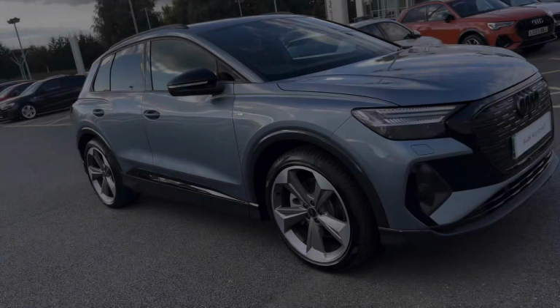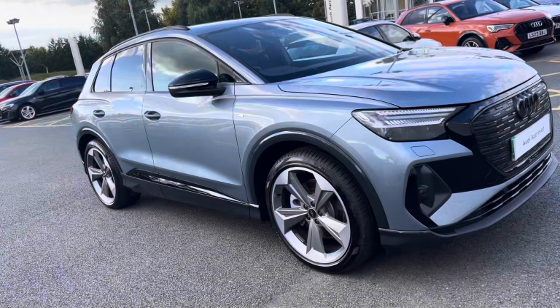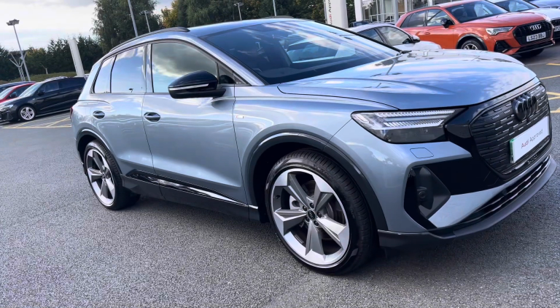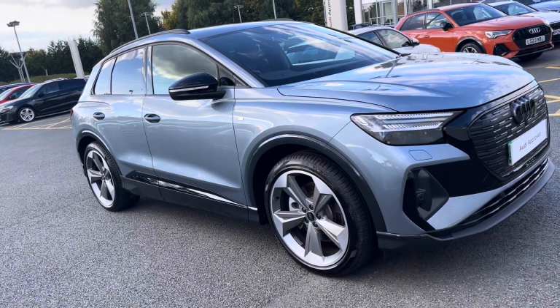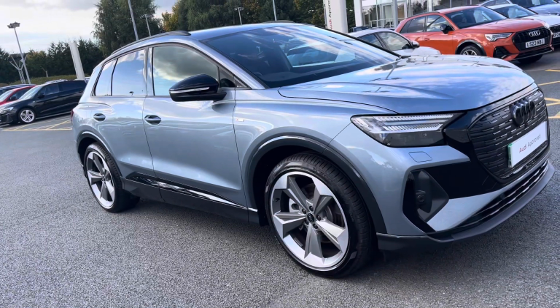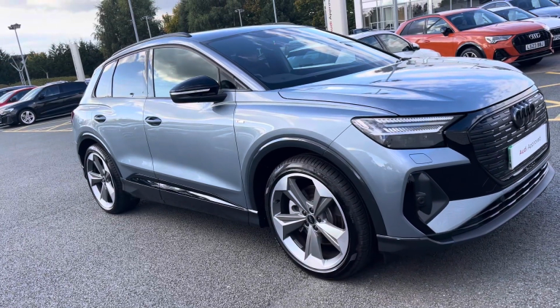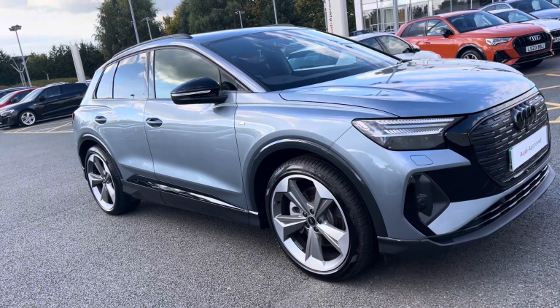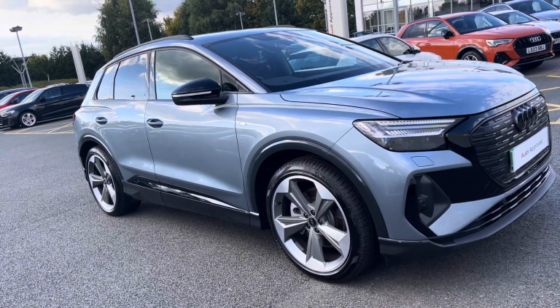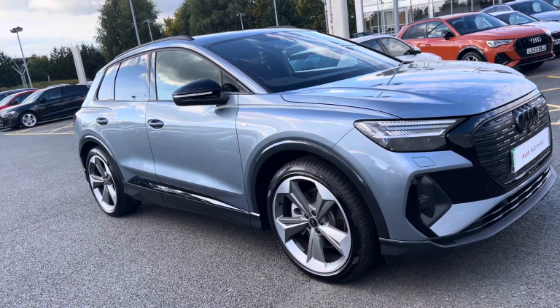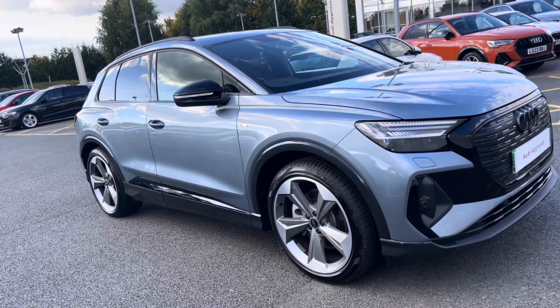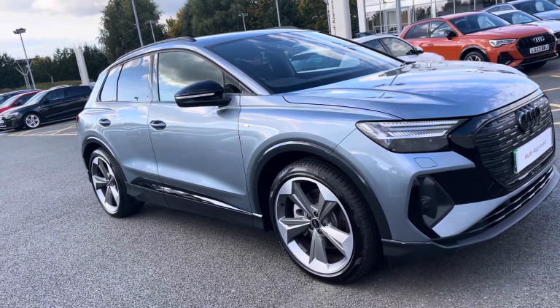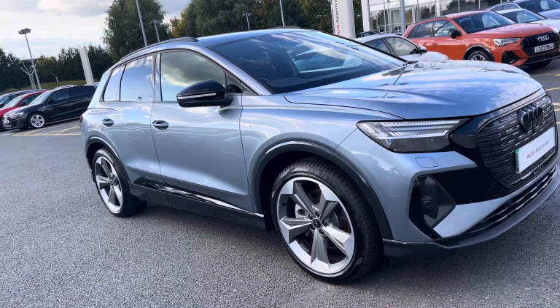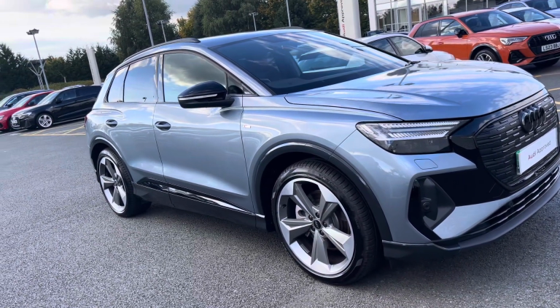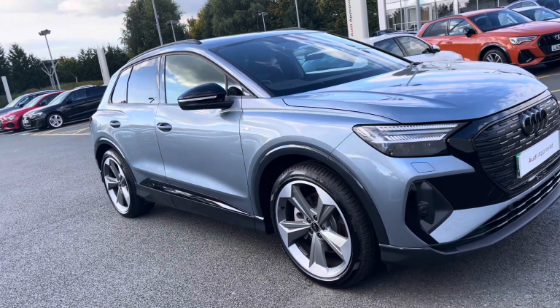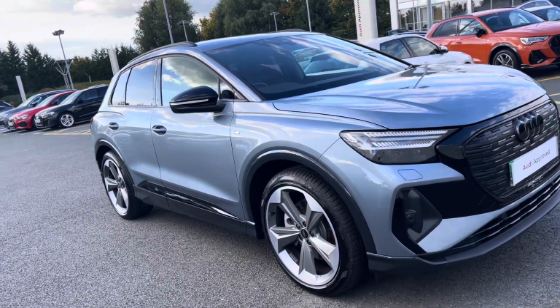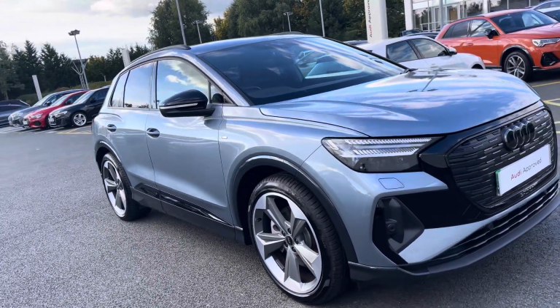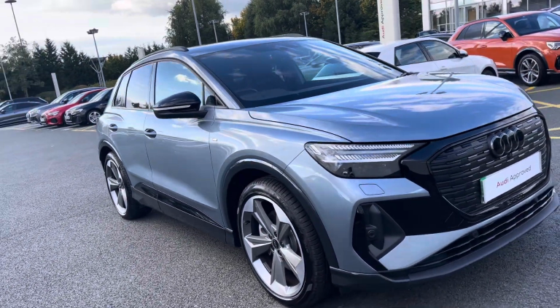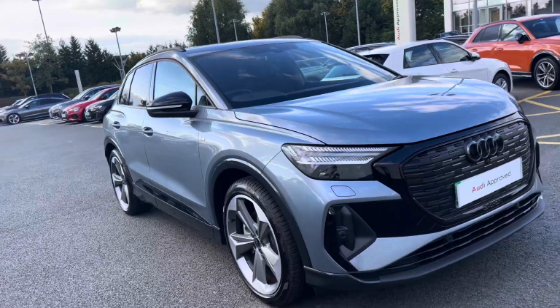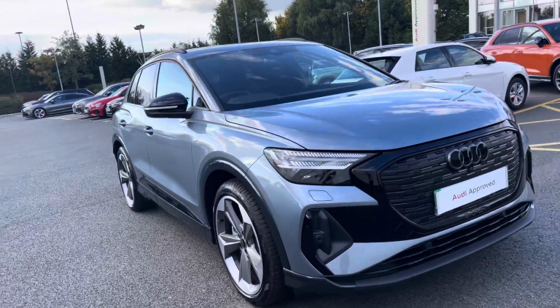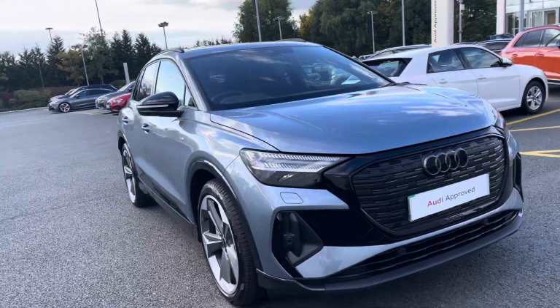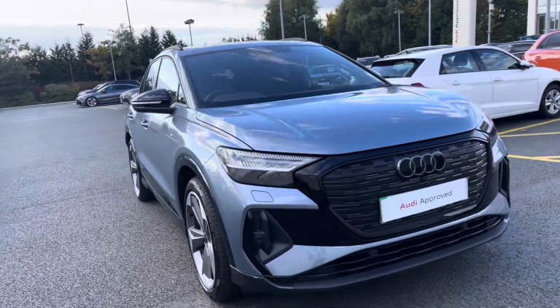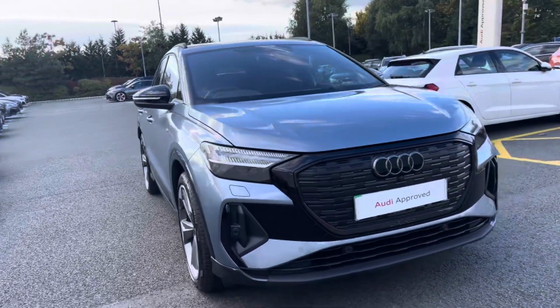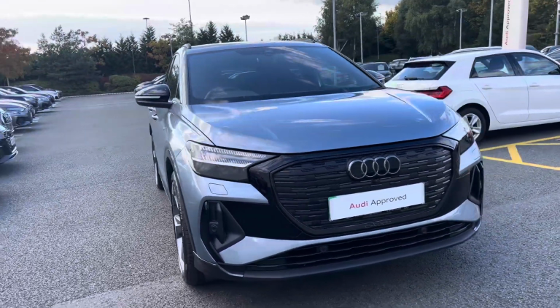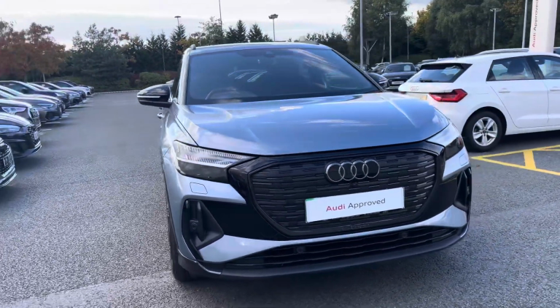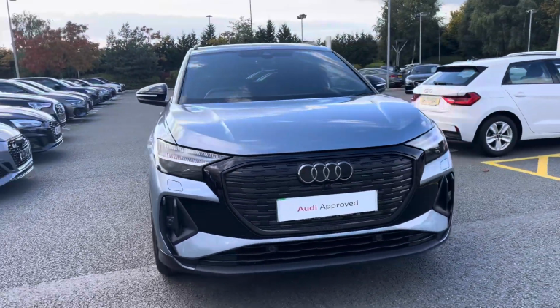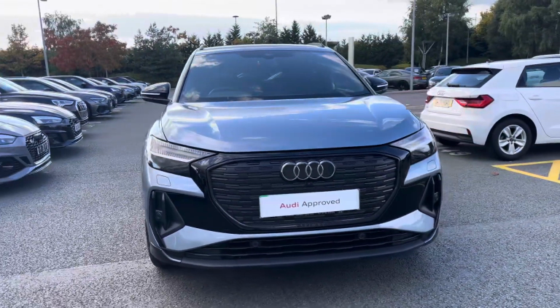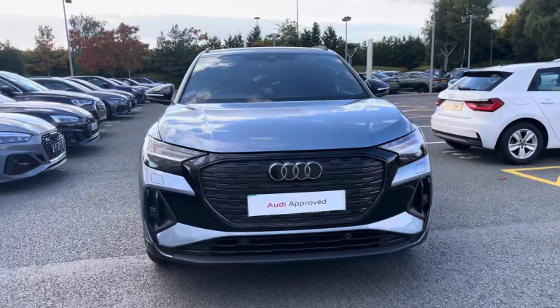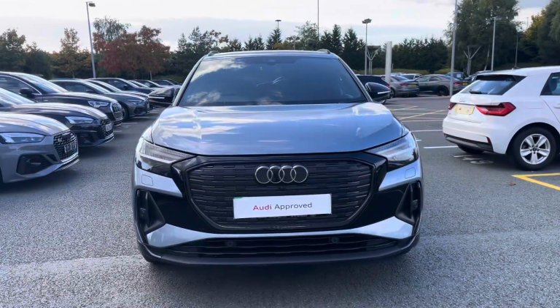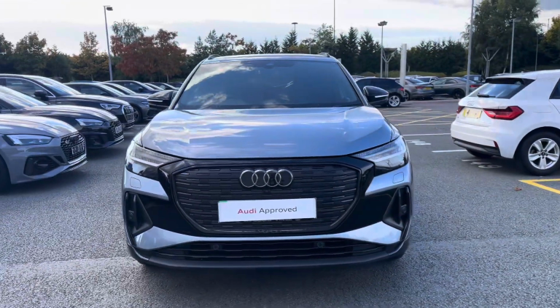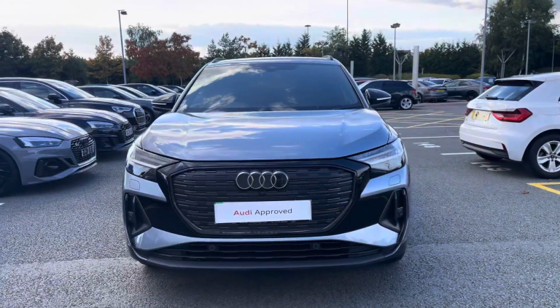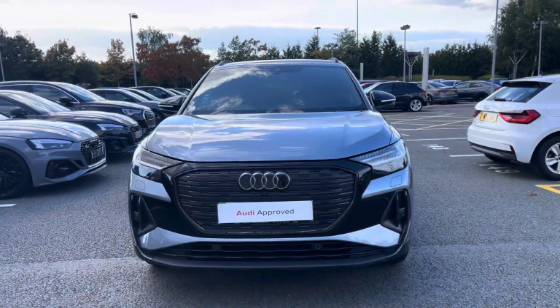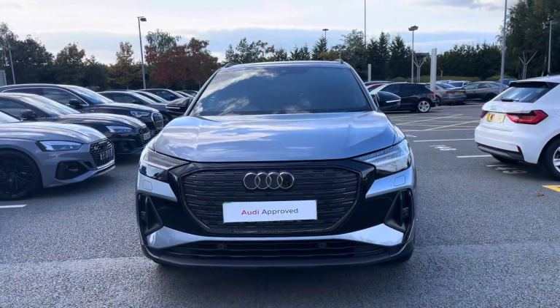Hello, my name is Lauren from Stoke County and today I will be showing you around this approved used exciting Audi Q4 Black Edition 45 e-tron.